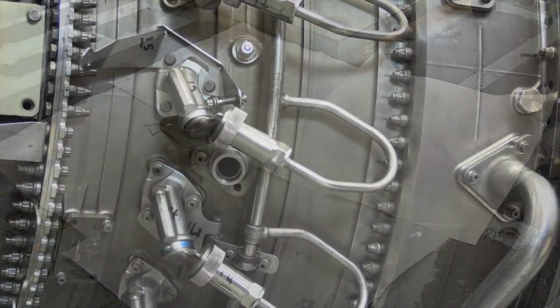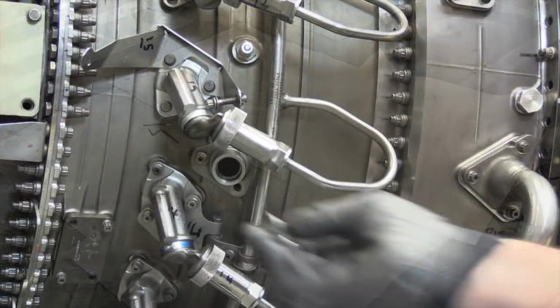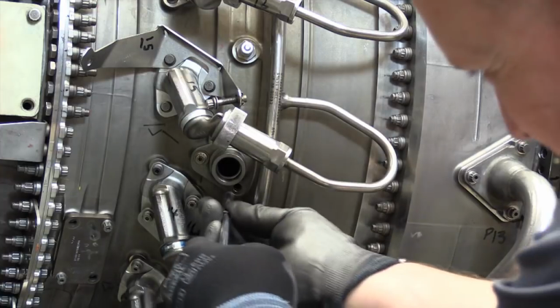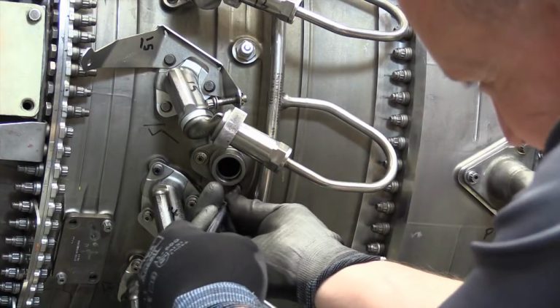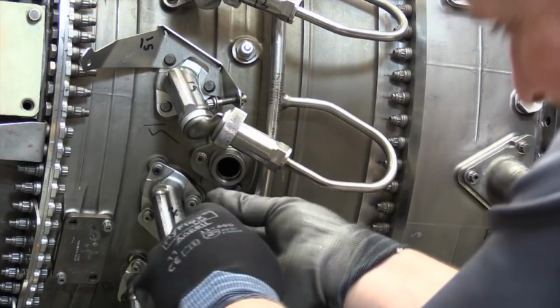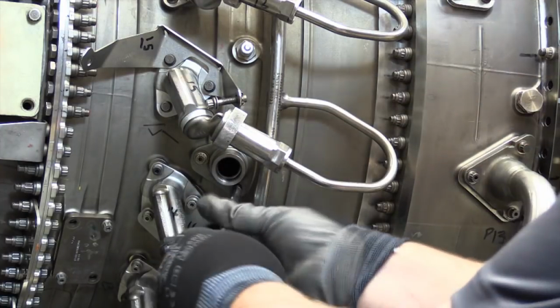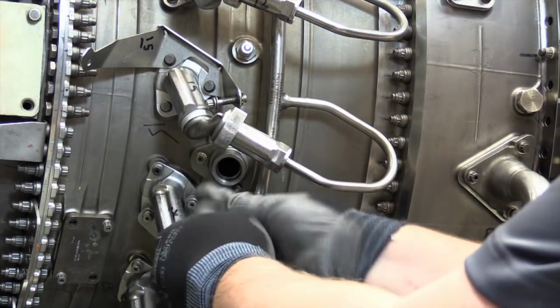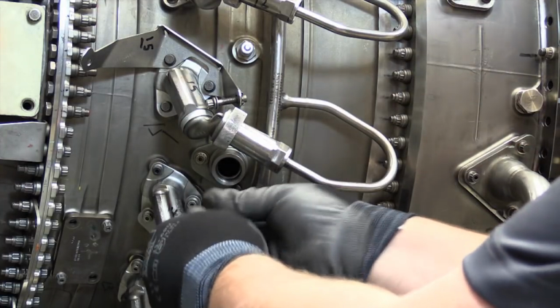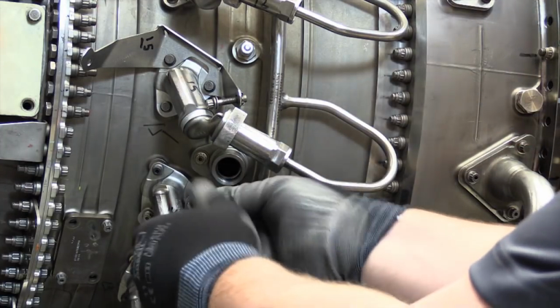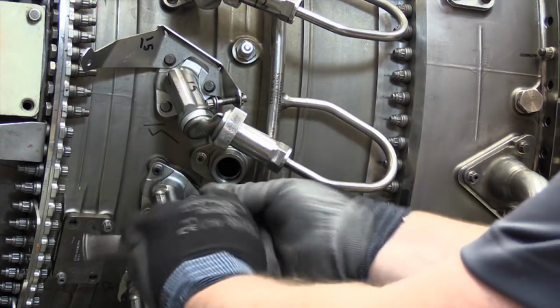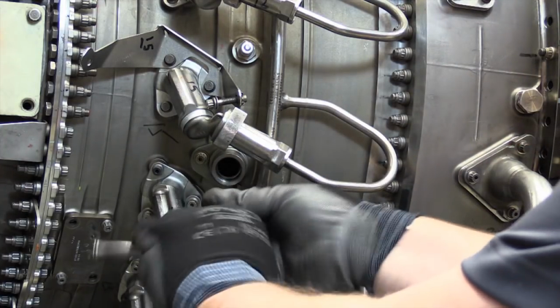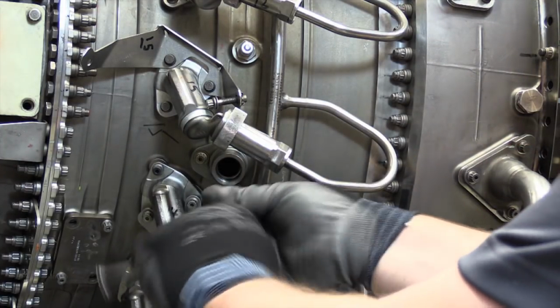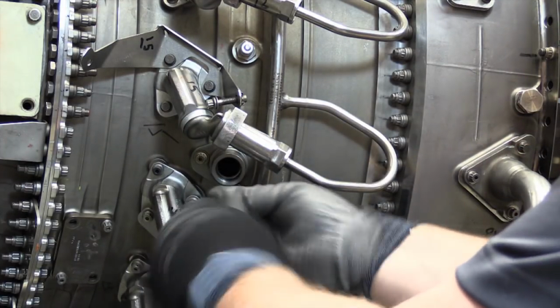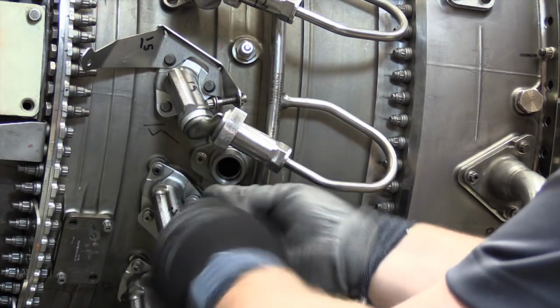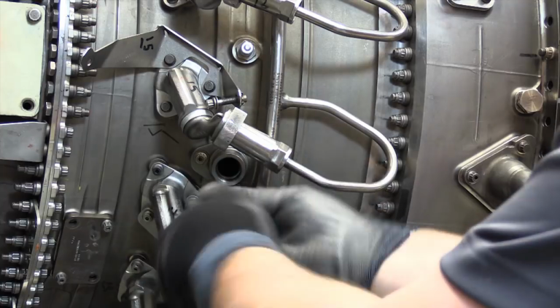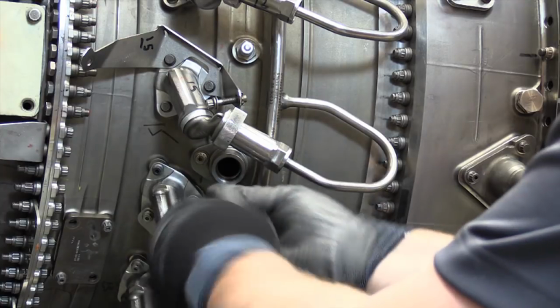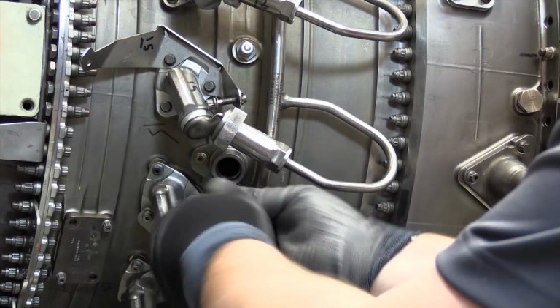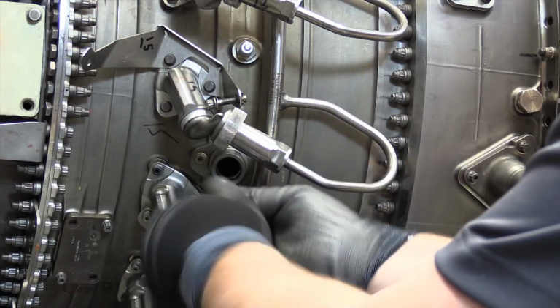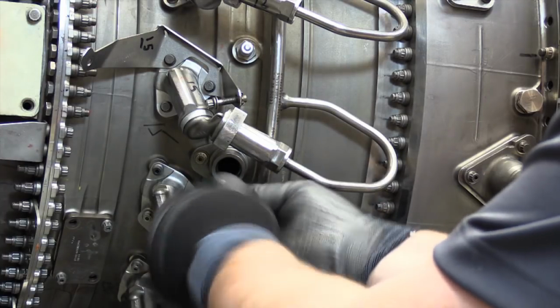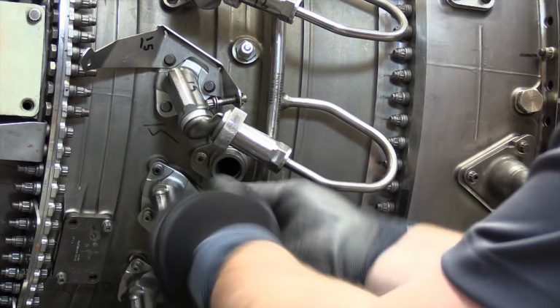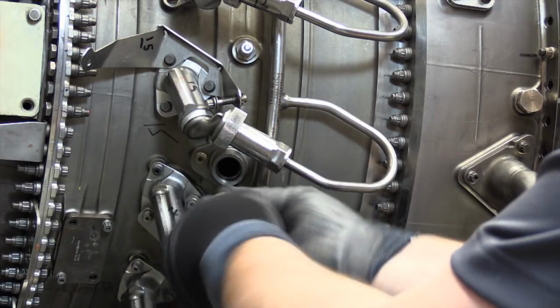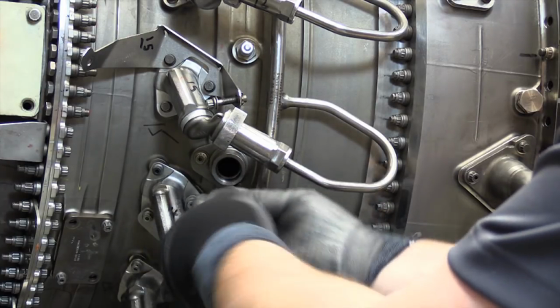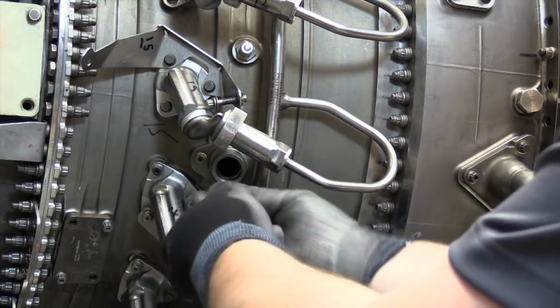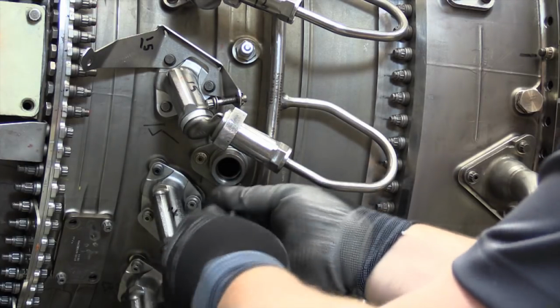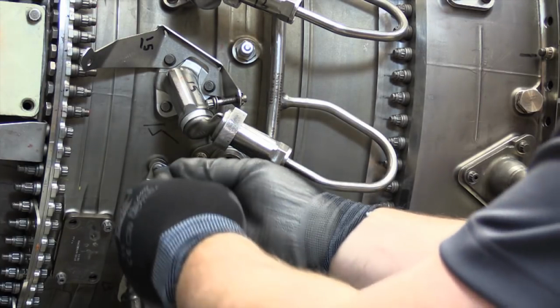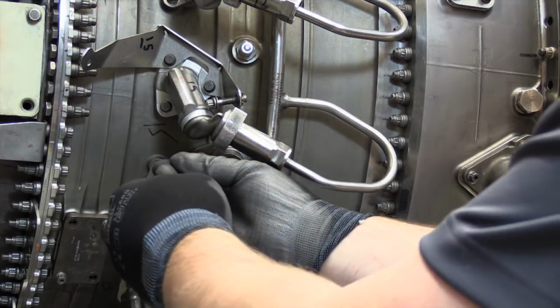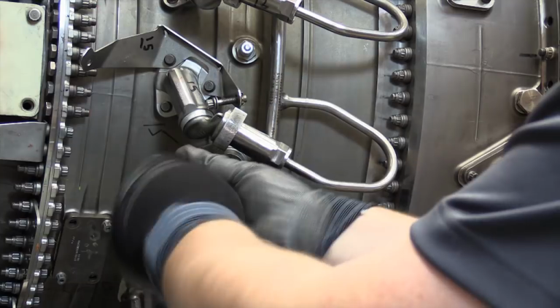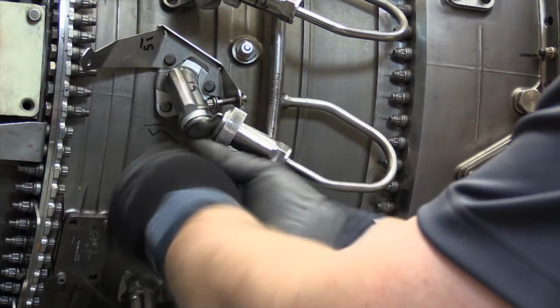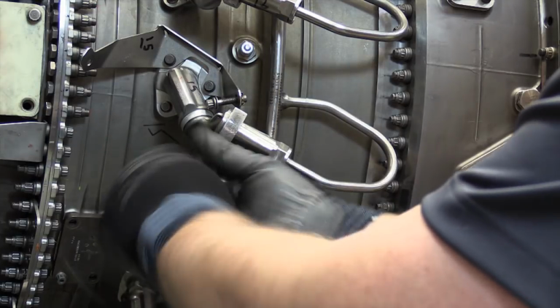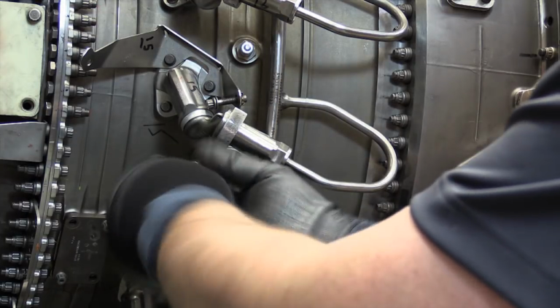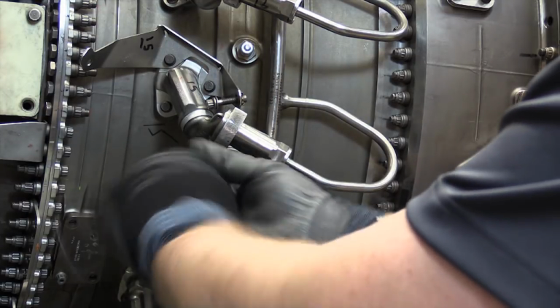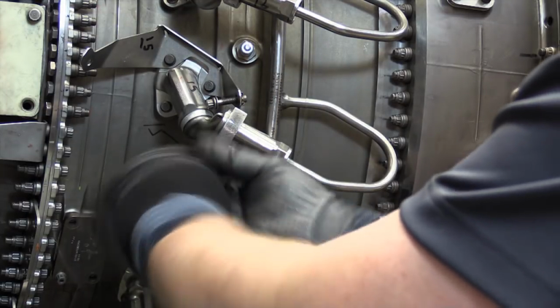Before installation of the igniter plug into the bushing or adapter, install gaskets as required per the applicable CFM model aircraft maintenance manual procedures between the bushing or adapter and secure to the combustion case.